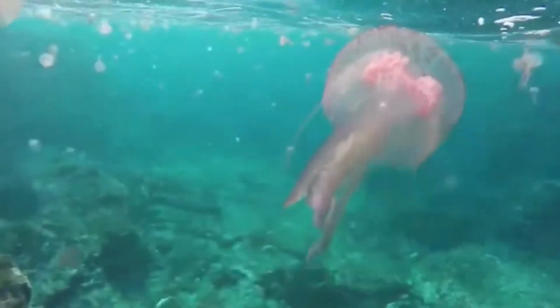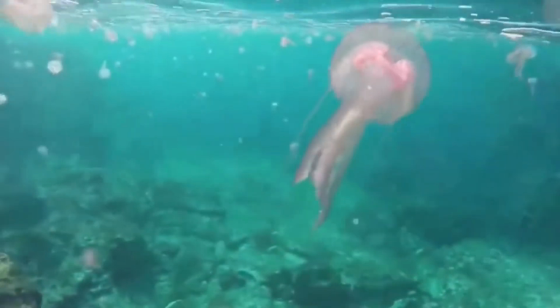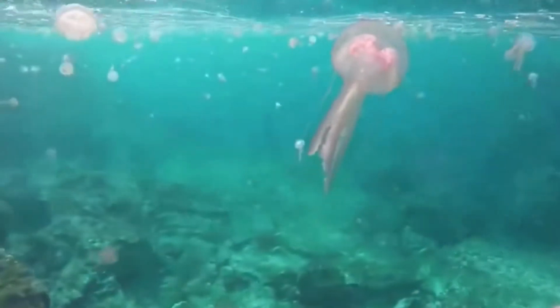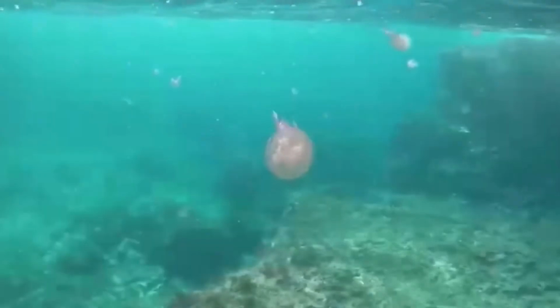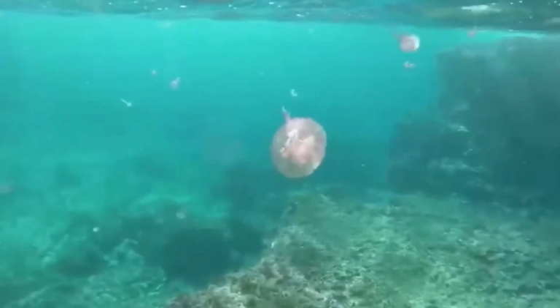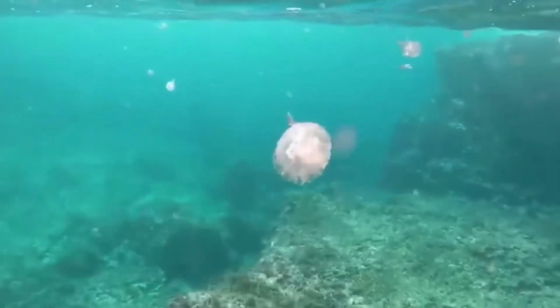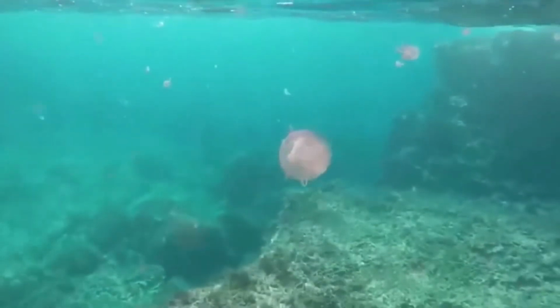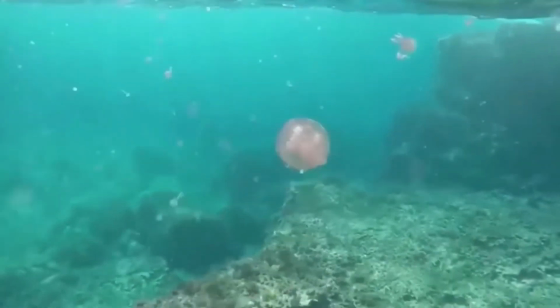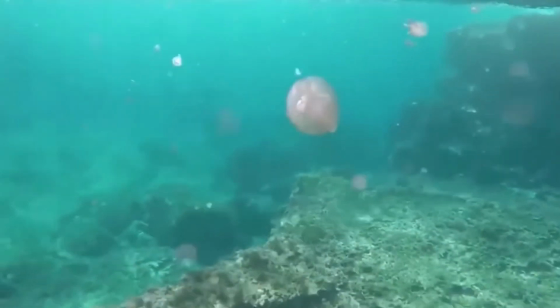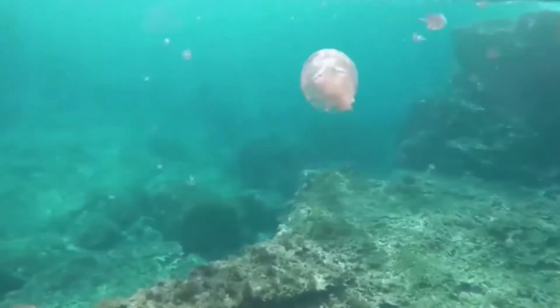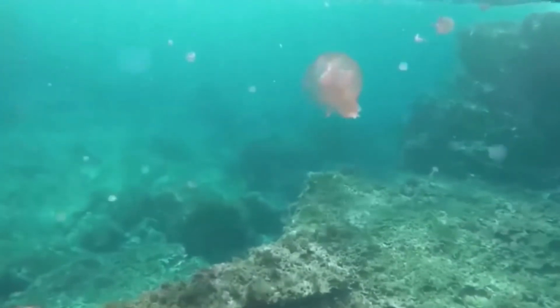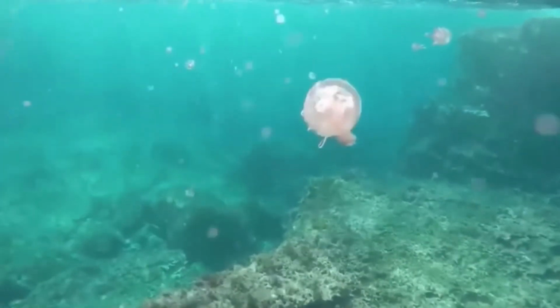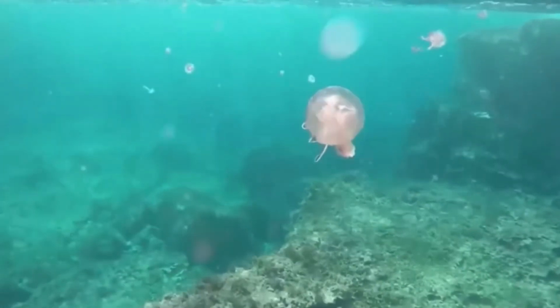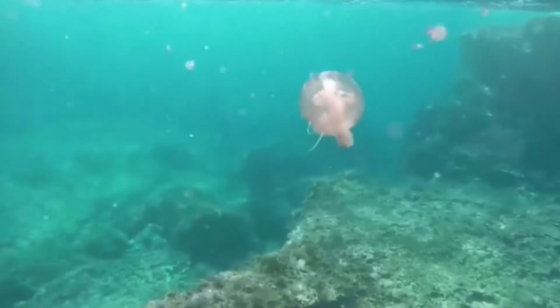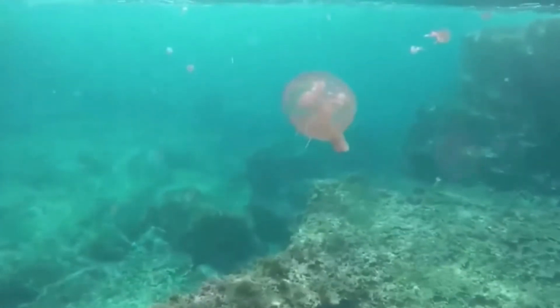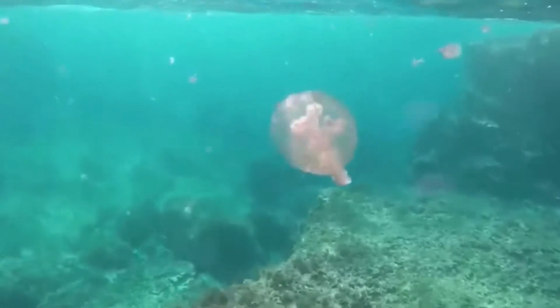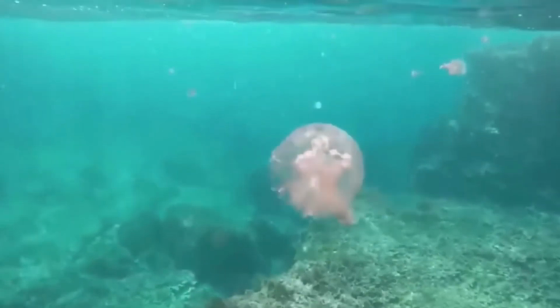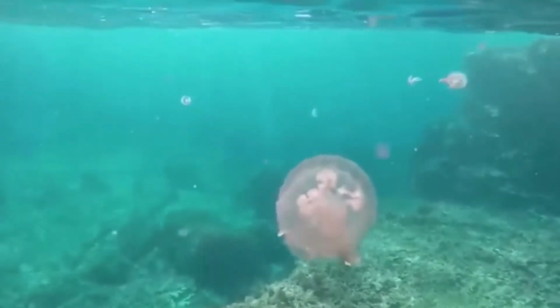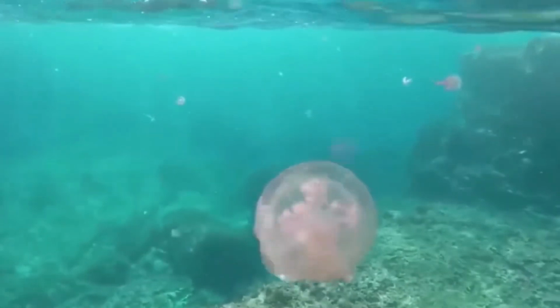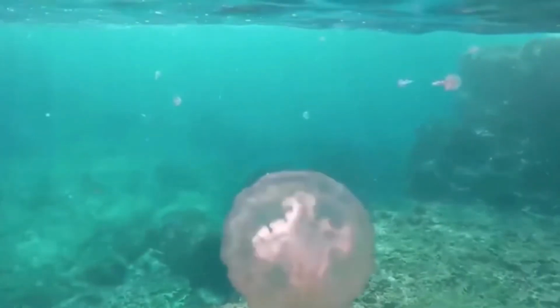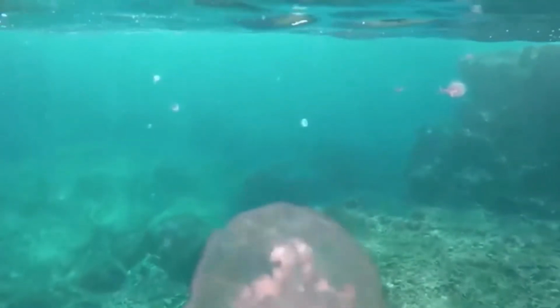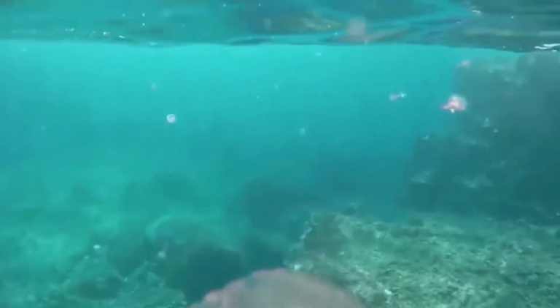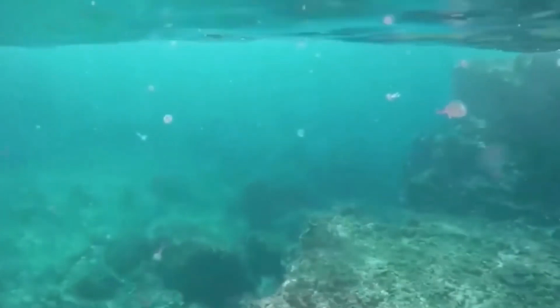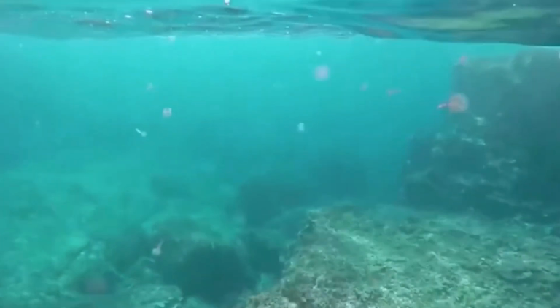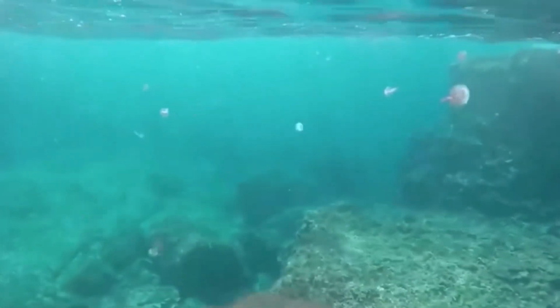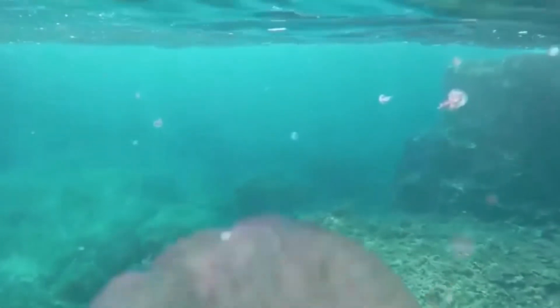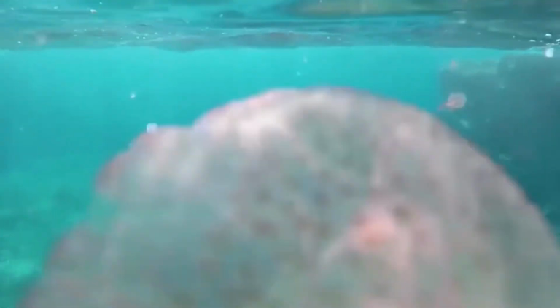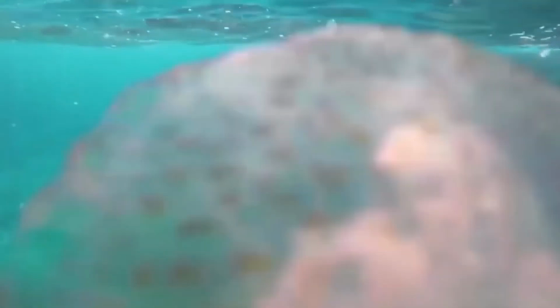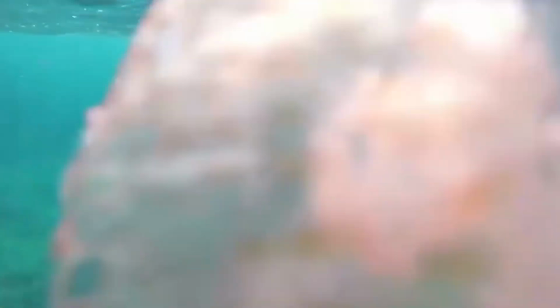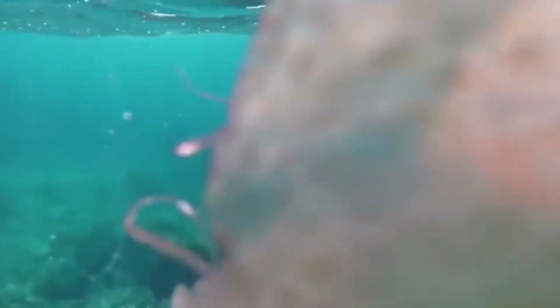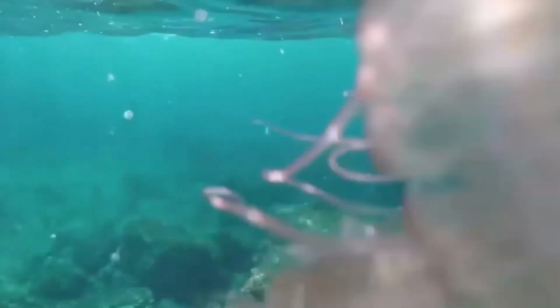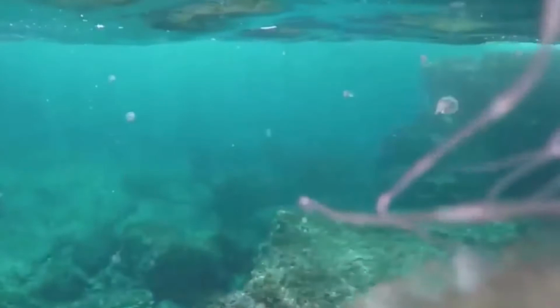These jellies are doing just fine population-wise and are not threatened by much at all. Thank you guys for watching All Things Marine, and stay tuned for my next video.